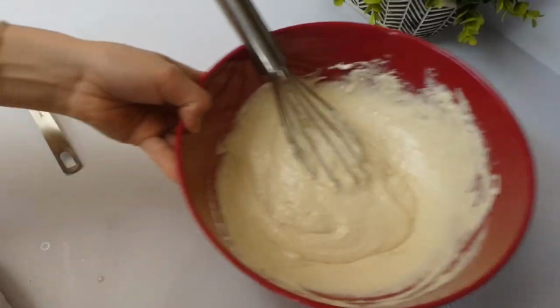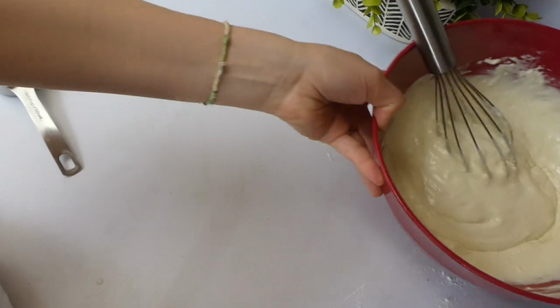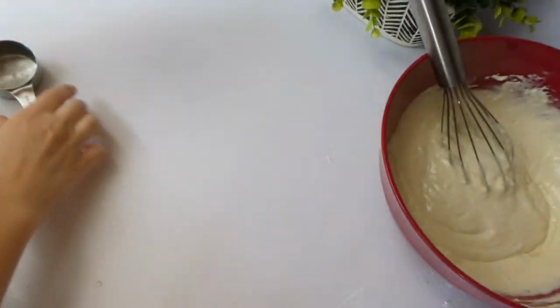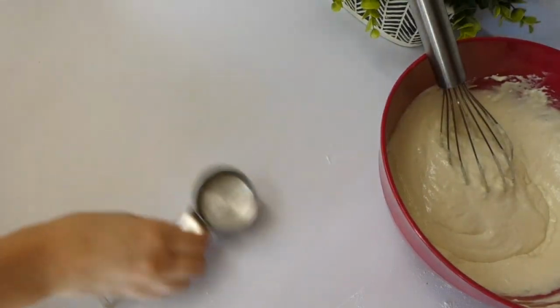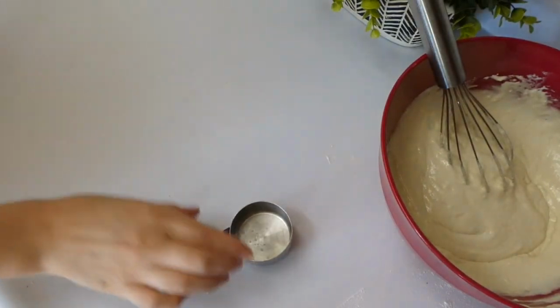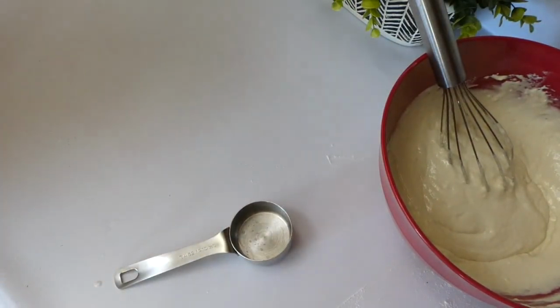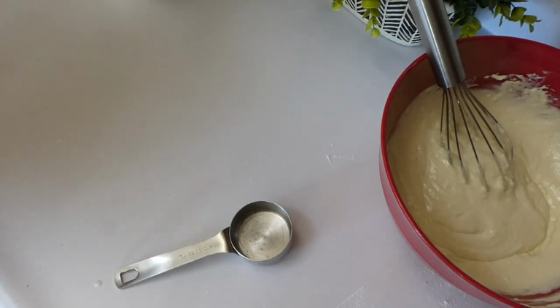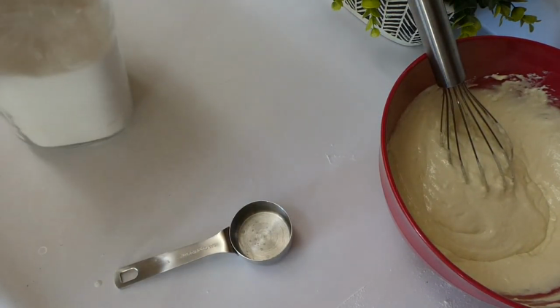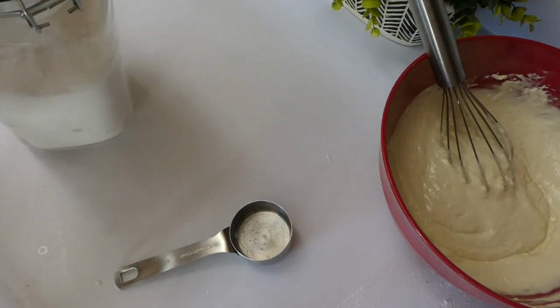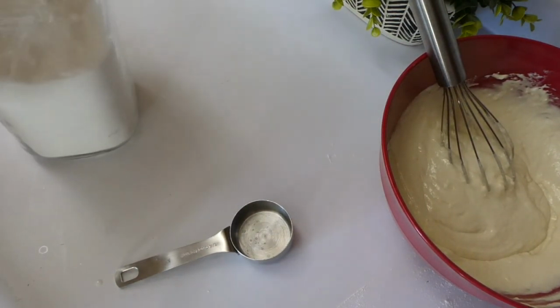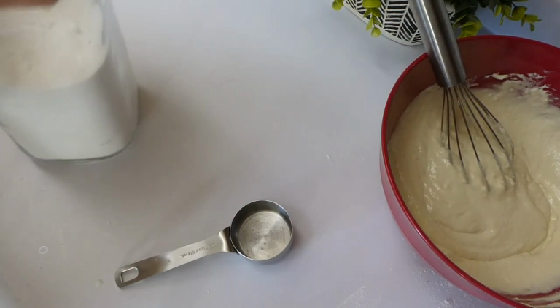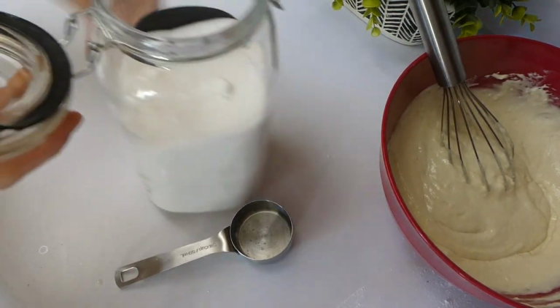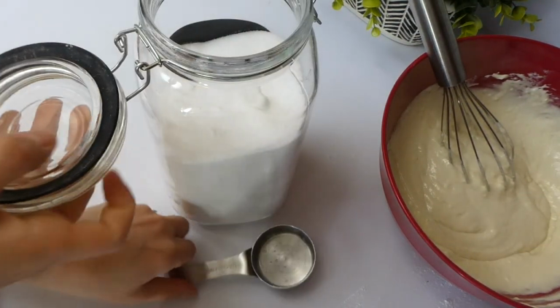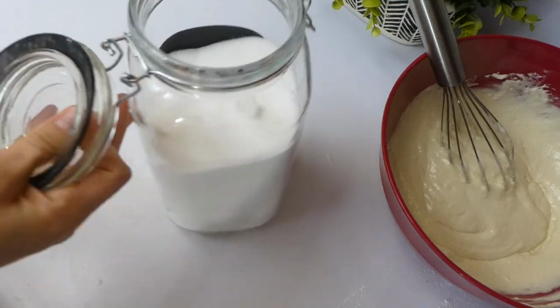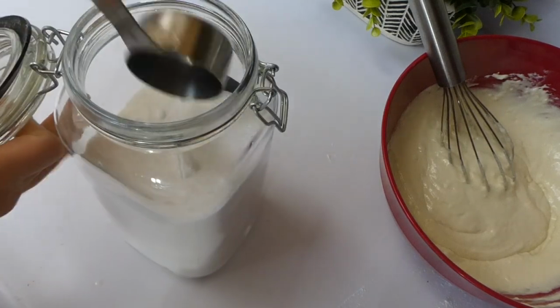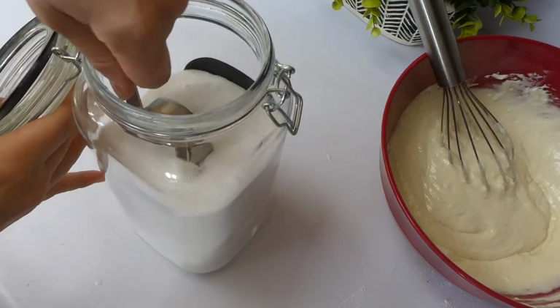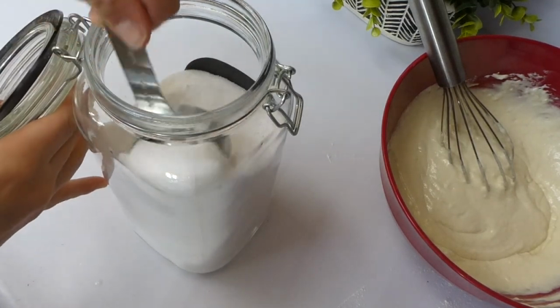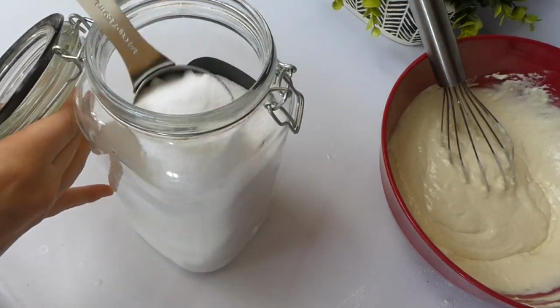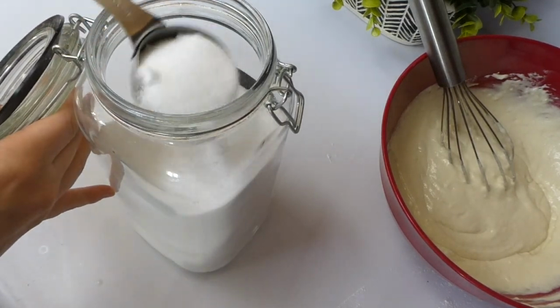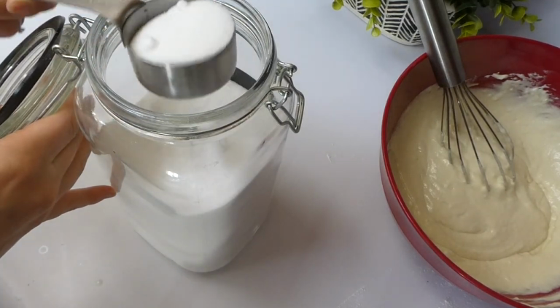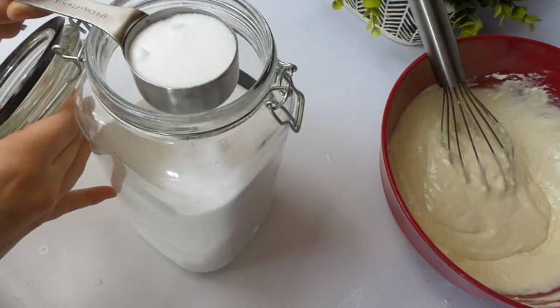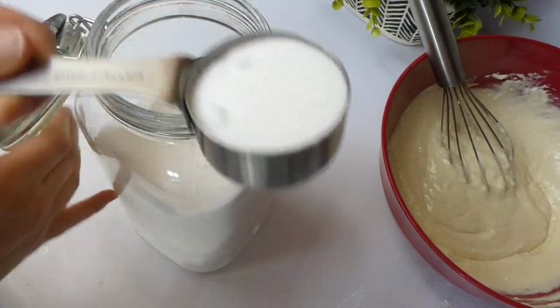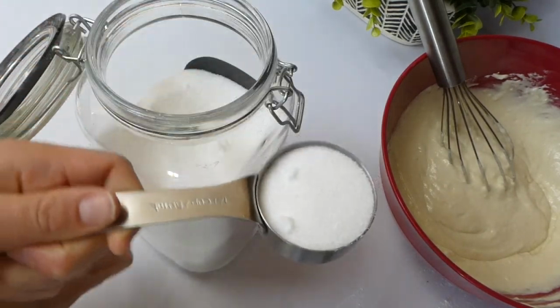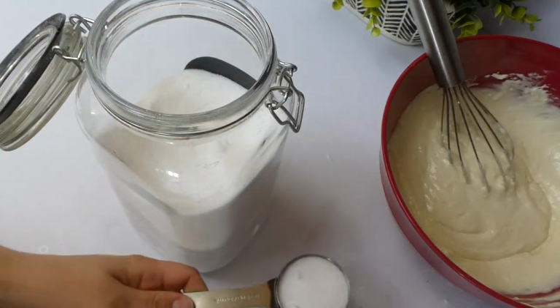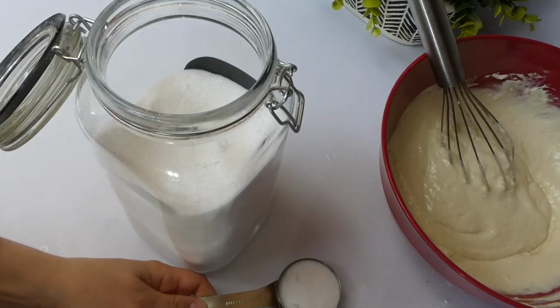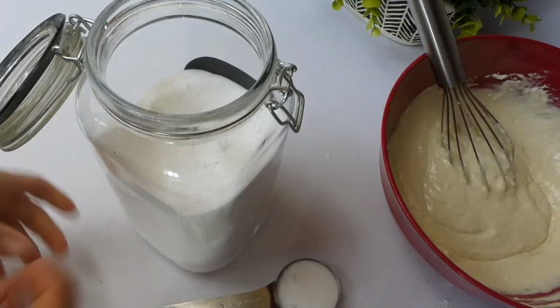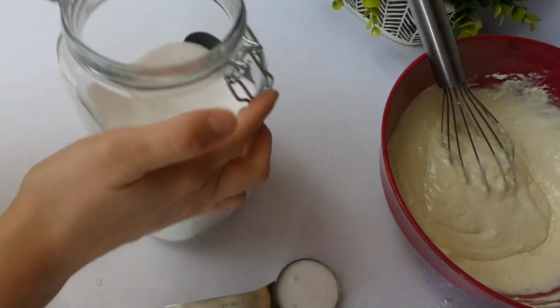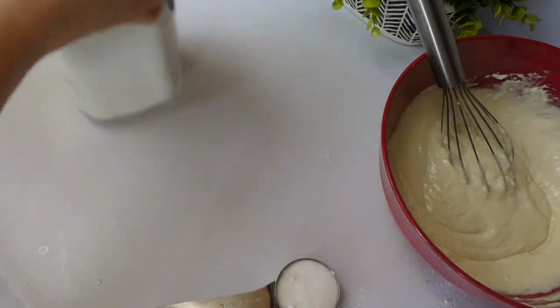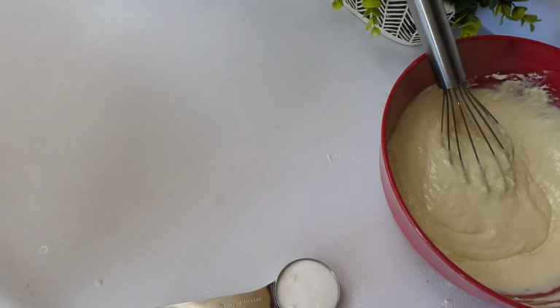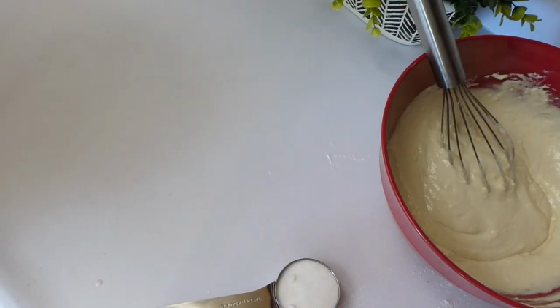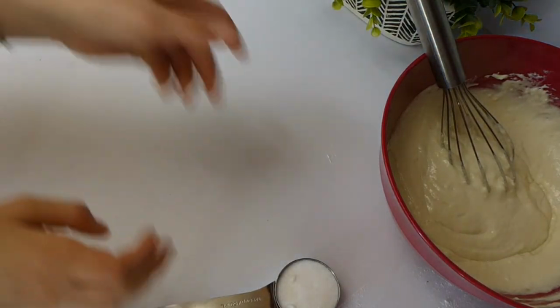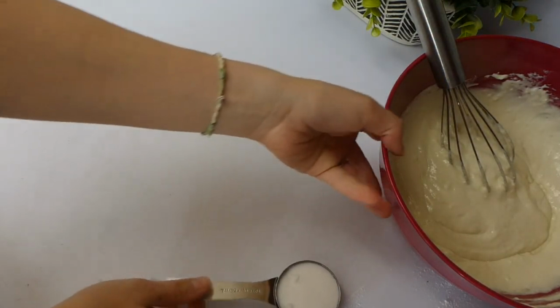Now for the very last steps before you get these pancakes cooking, you're going to be adding in a fourth cup of granulated sugar along with two tablespoons of melted butter, and then again you're going to whisk that all together to combine.